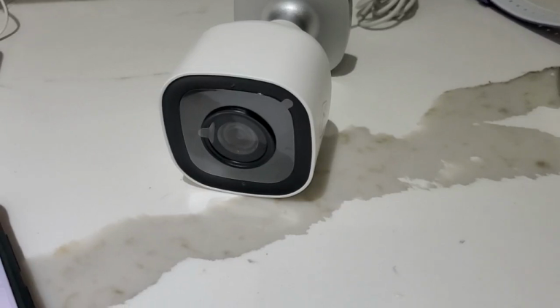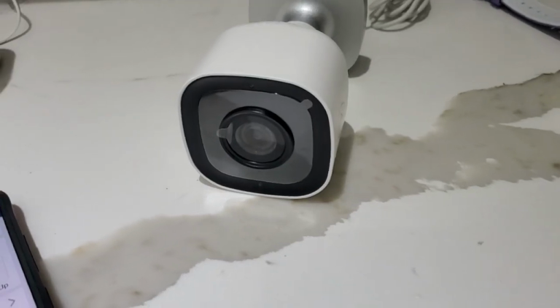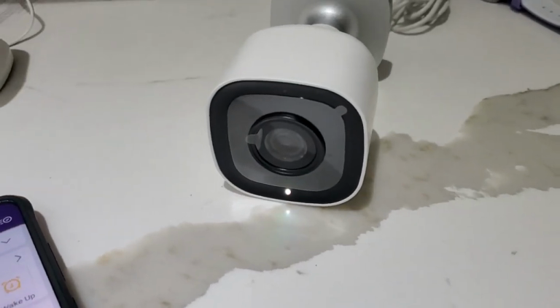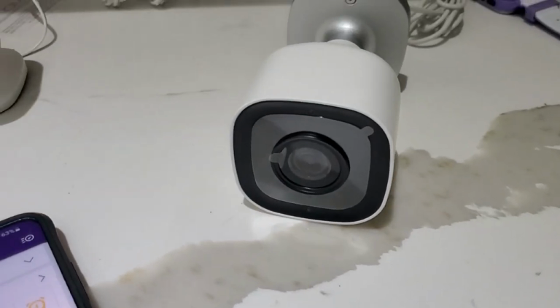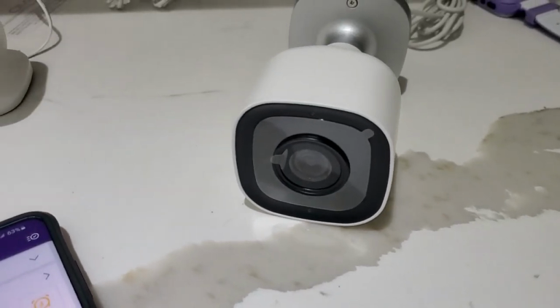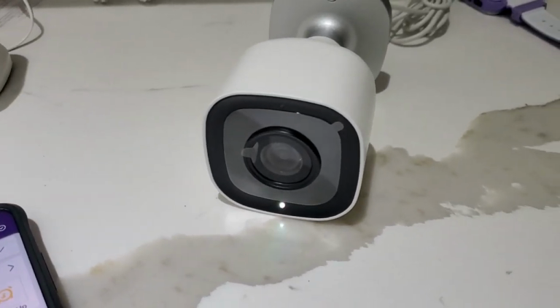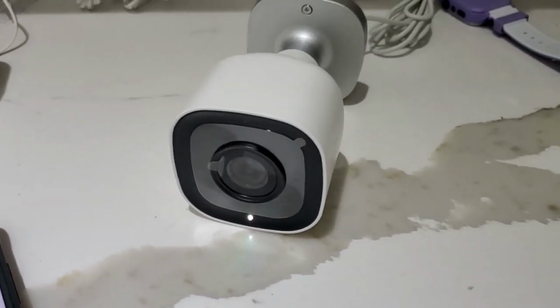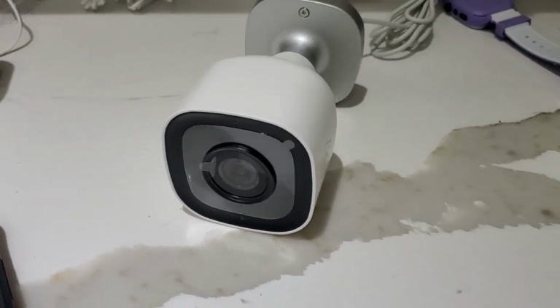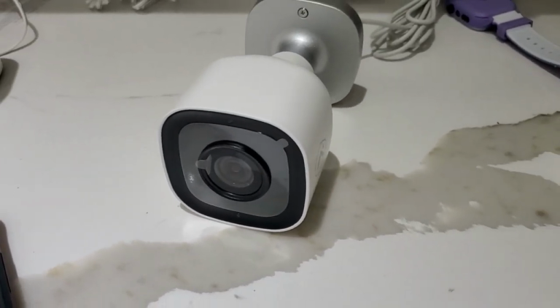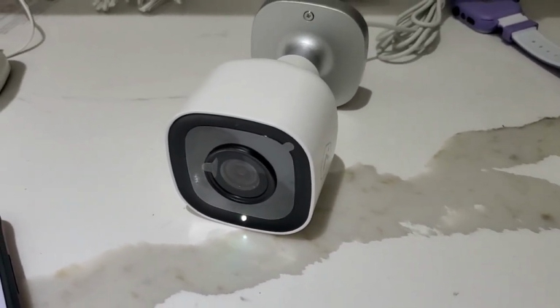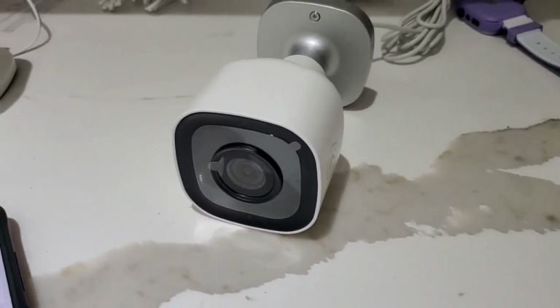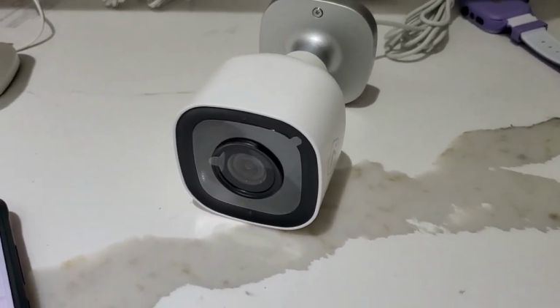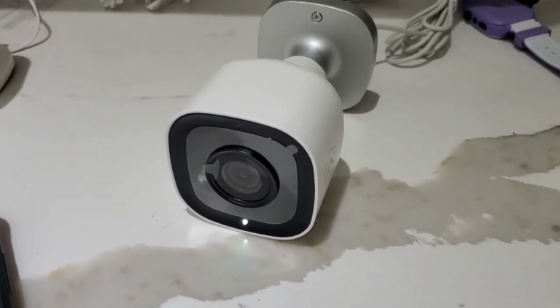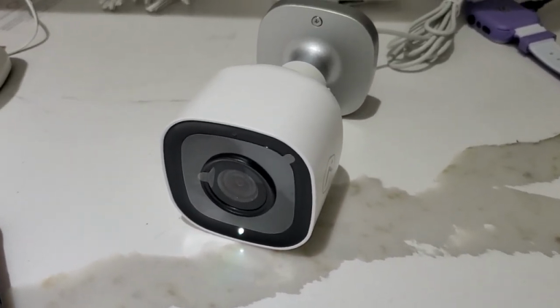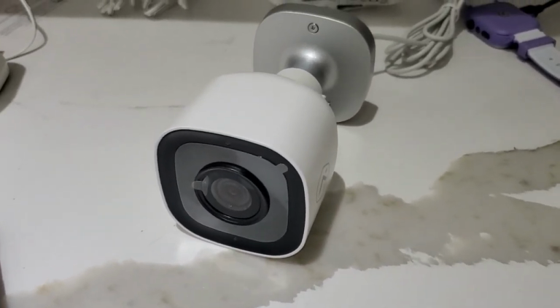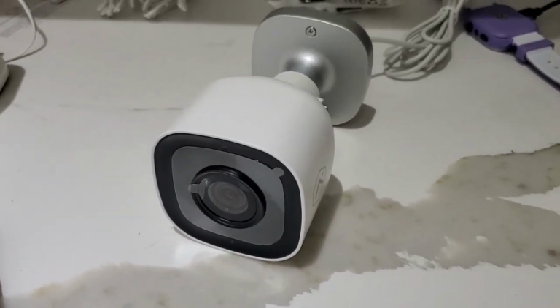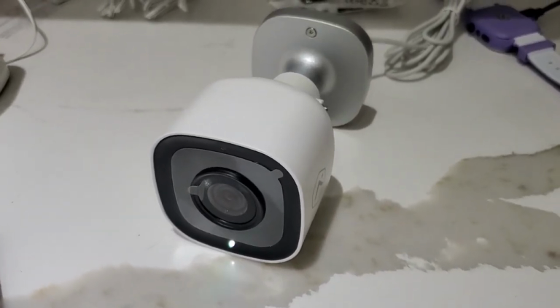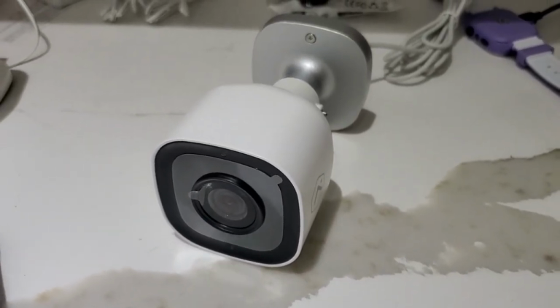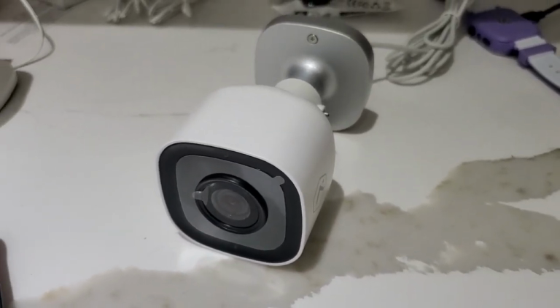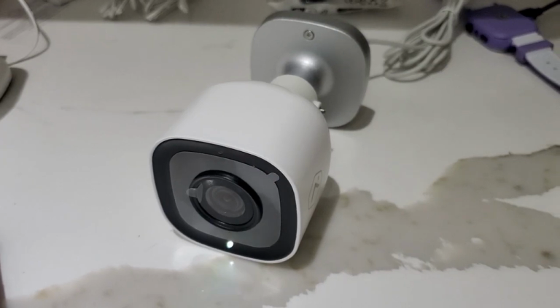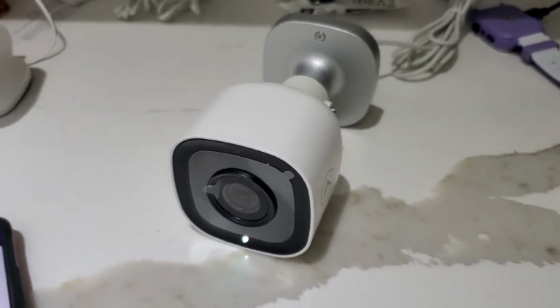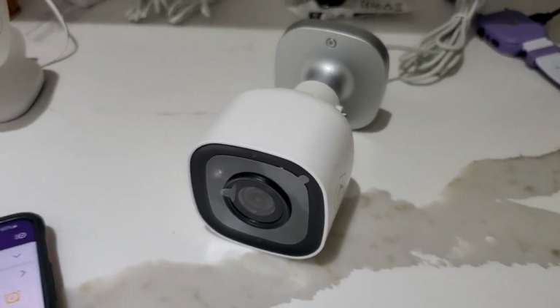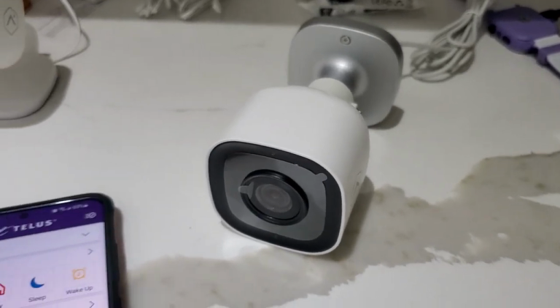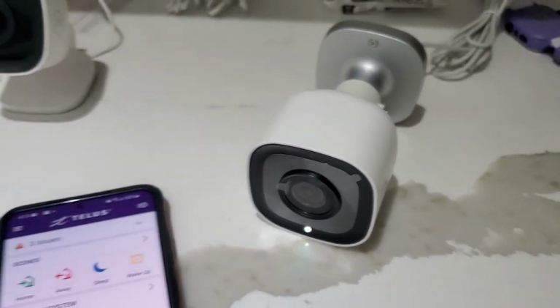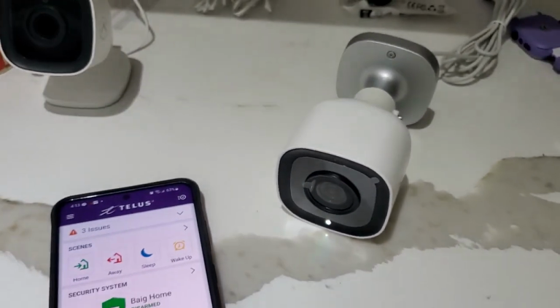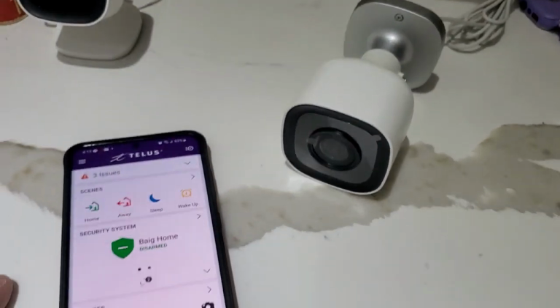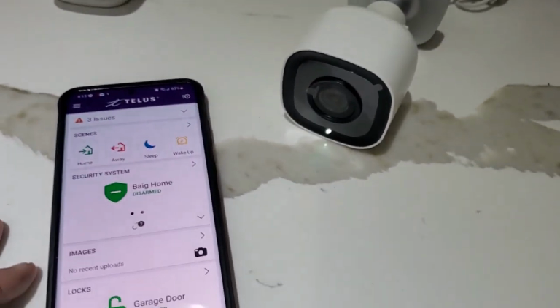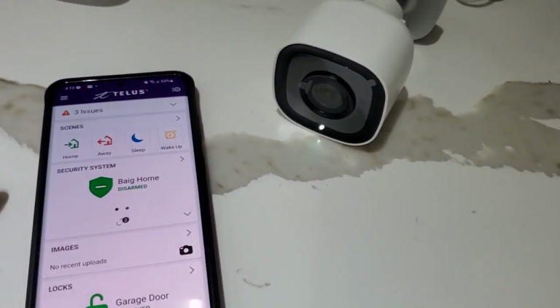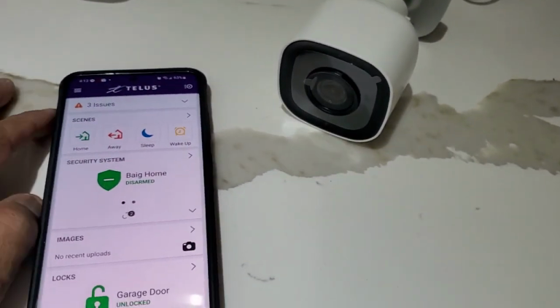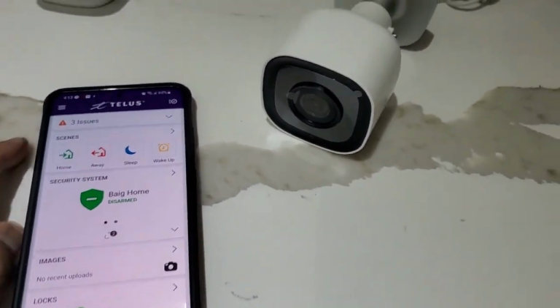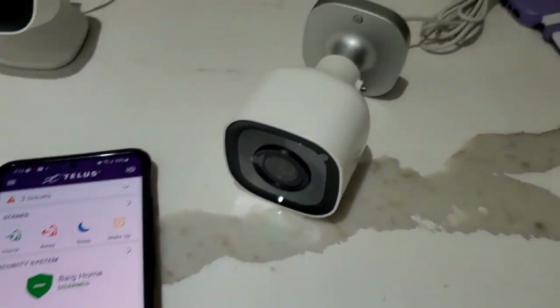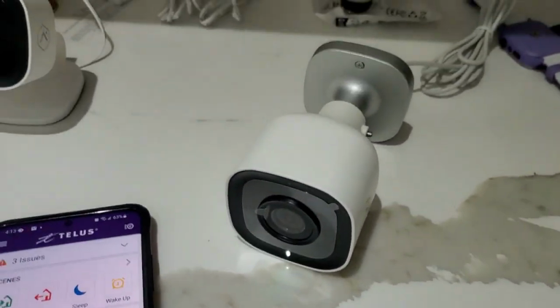Today we're going to learn how to connect the alarm.com outdoor Wi-Fi camera to your alarm.com app for TELUS system.